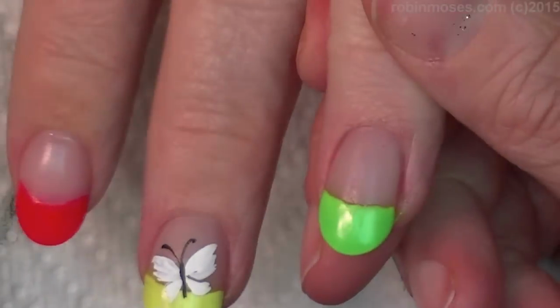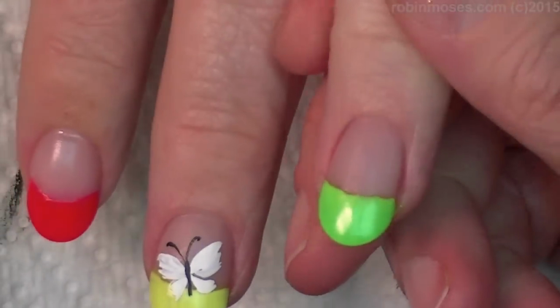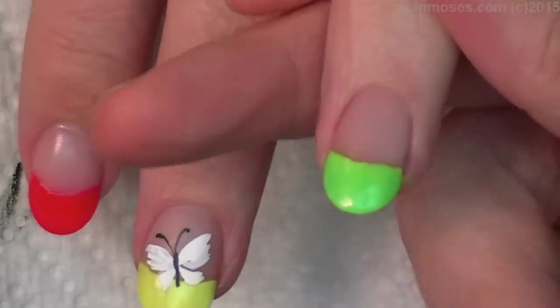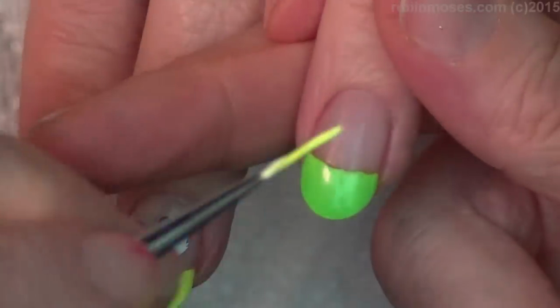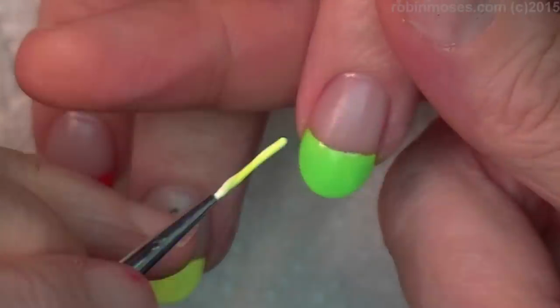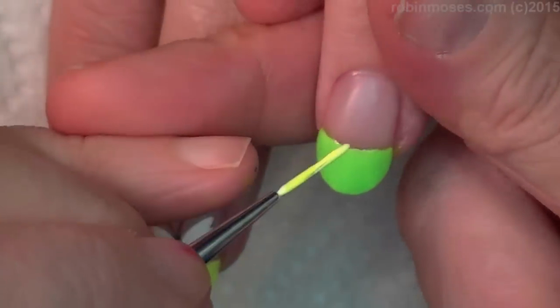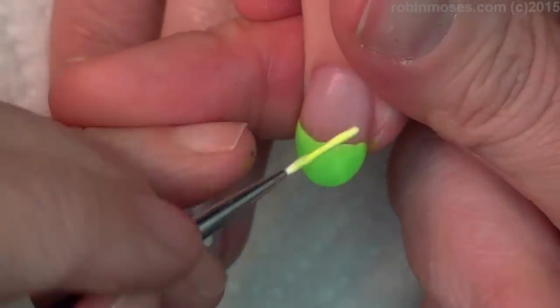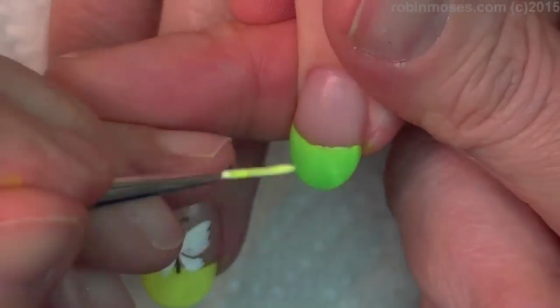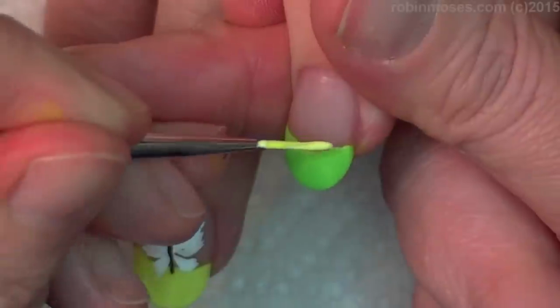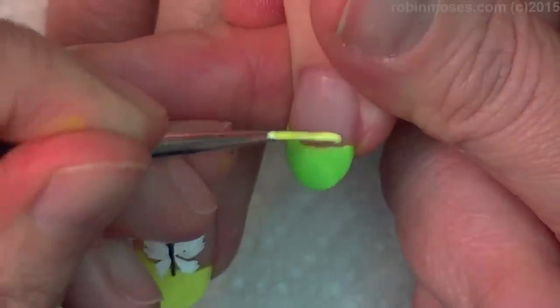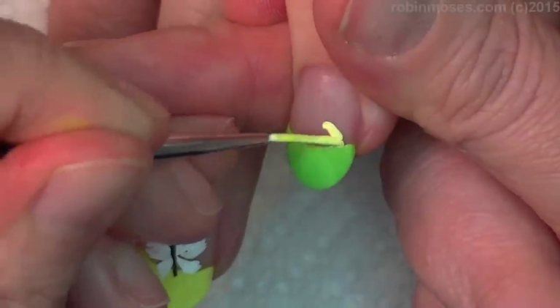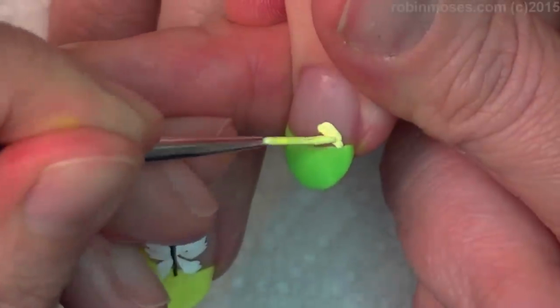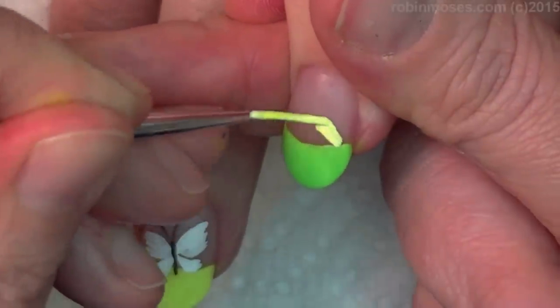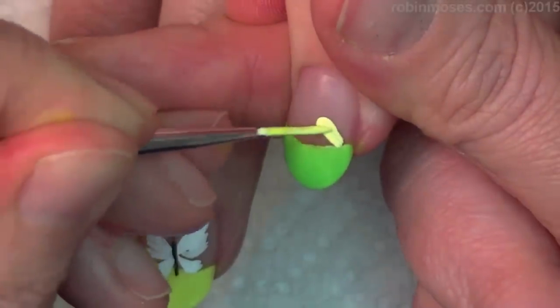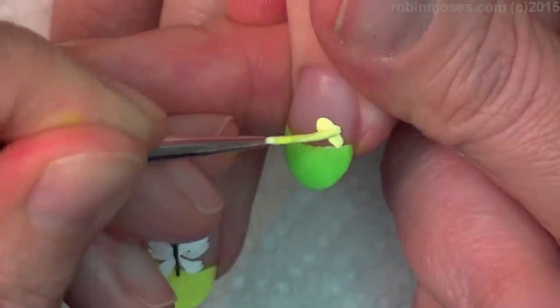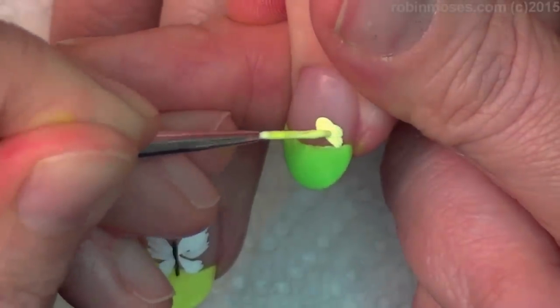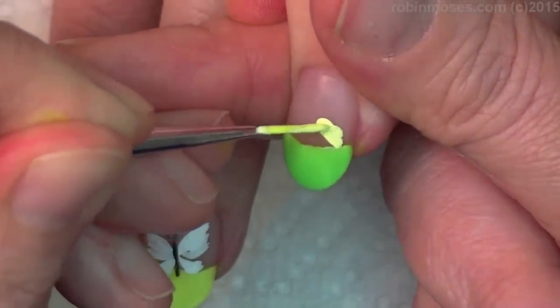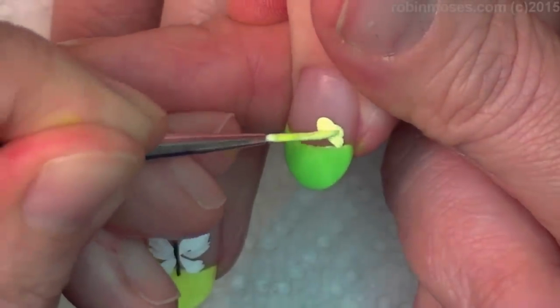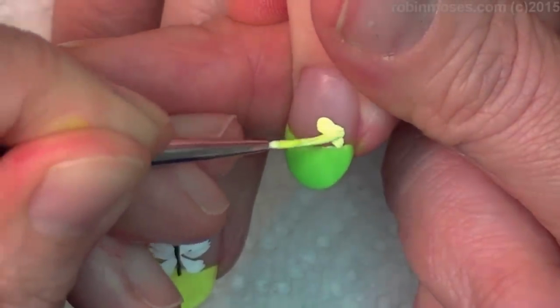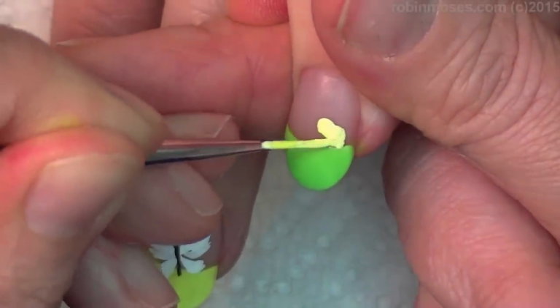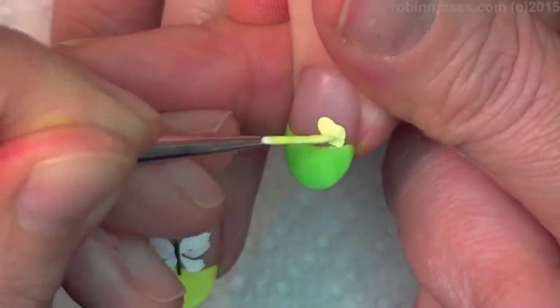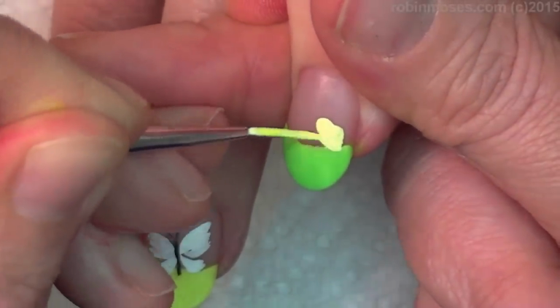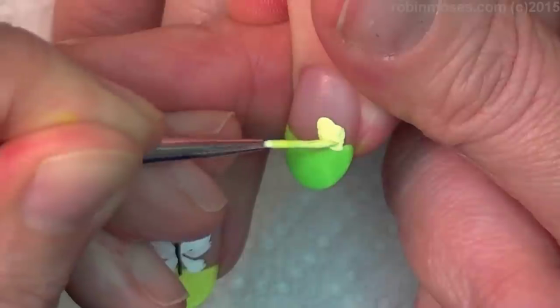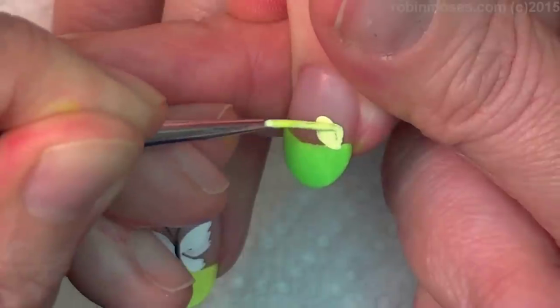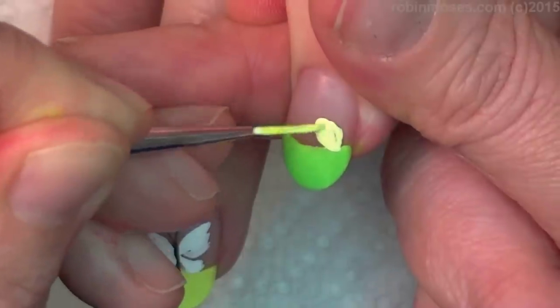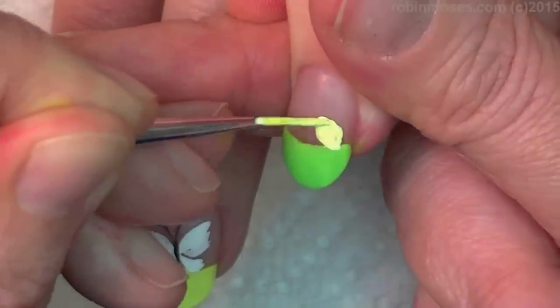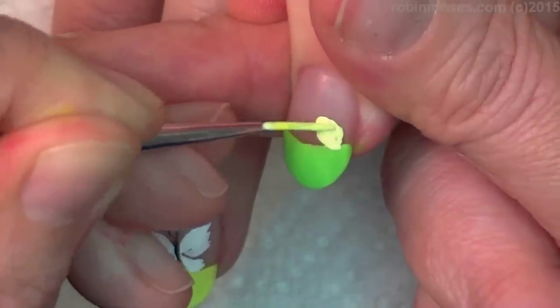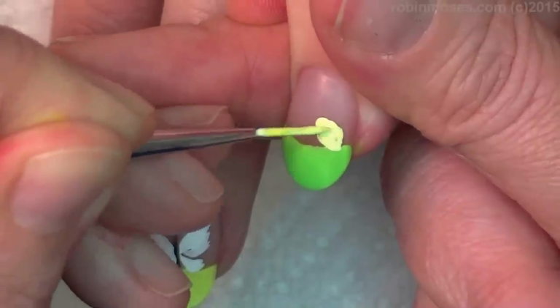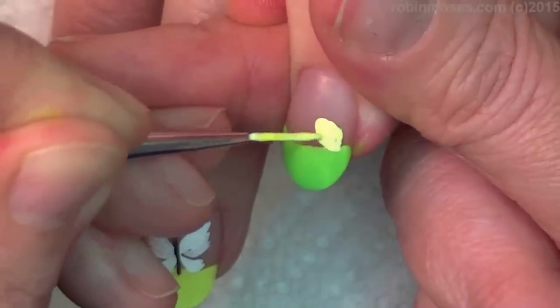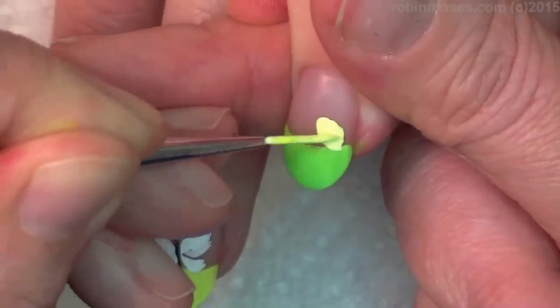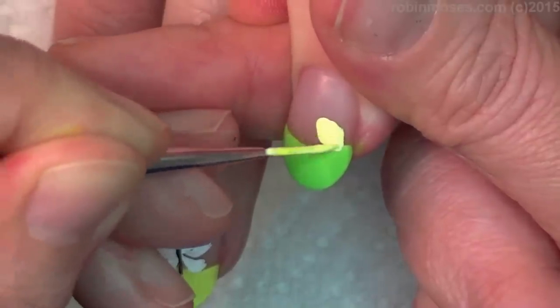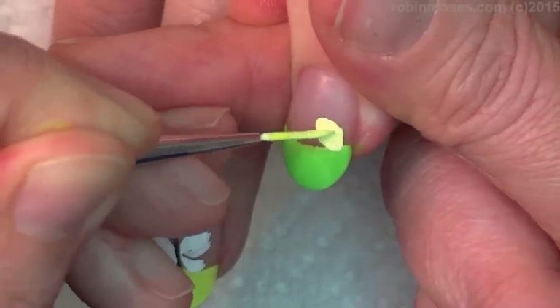I think I'll just put the same little creatures on all of them. So this is yellow — the neon yellow and white mixed together — and I'm making a little blob here.